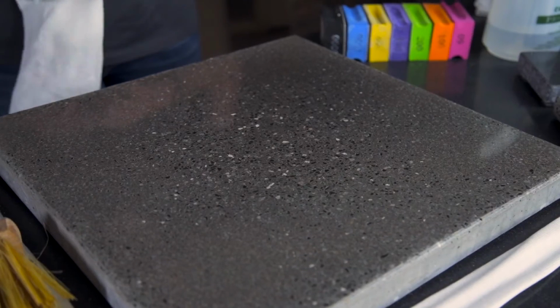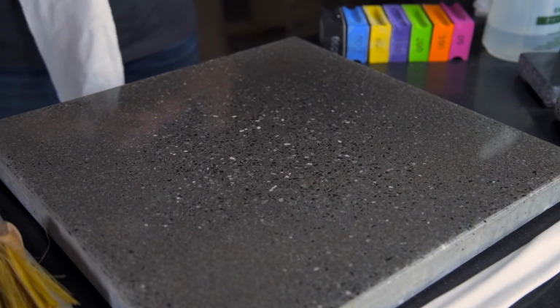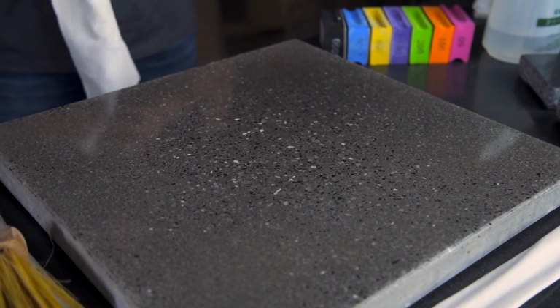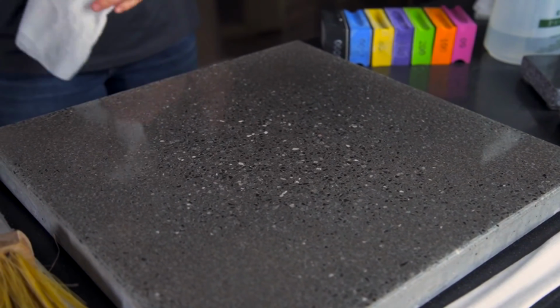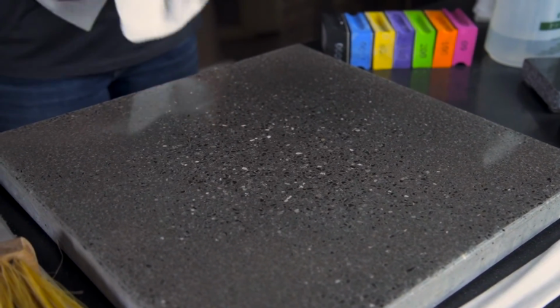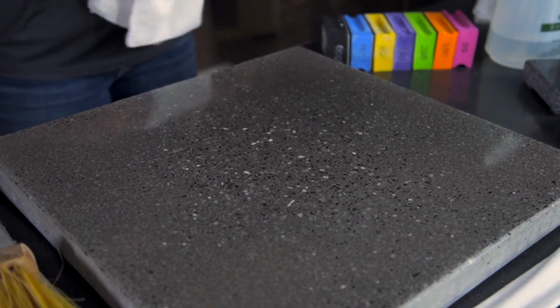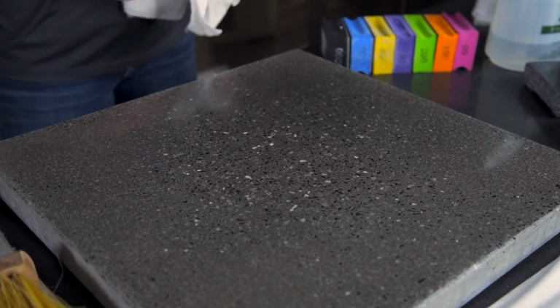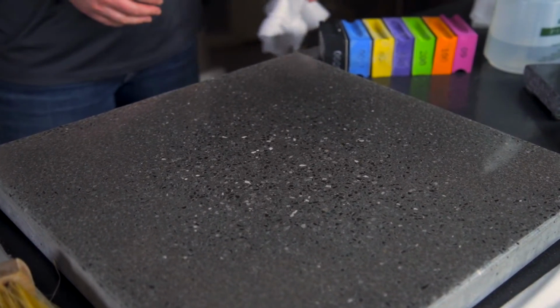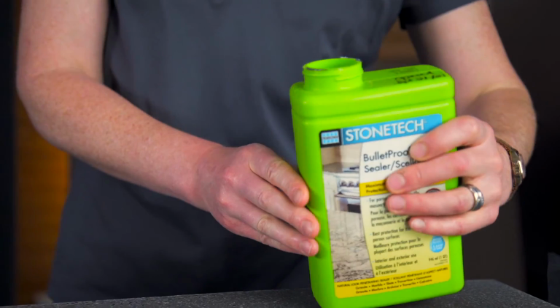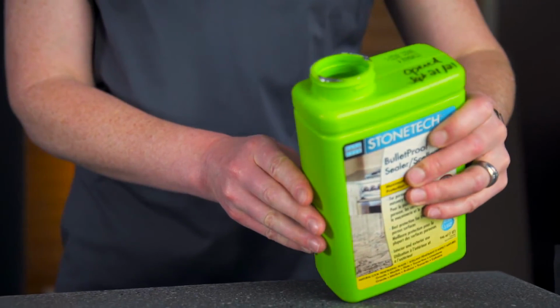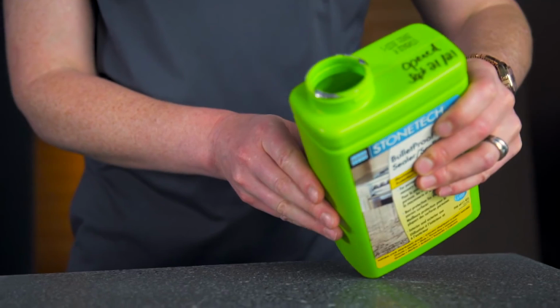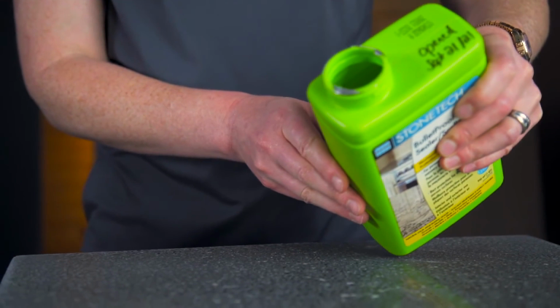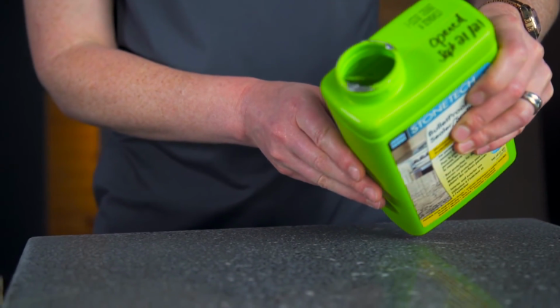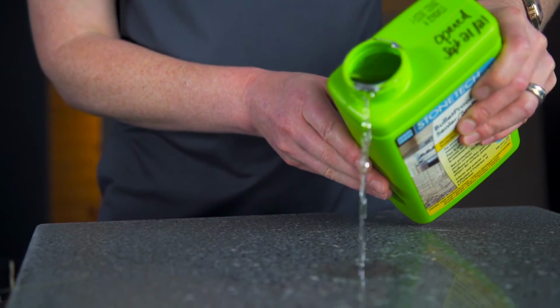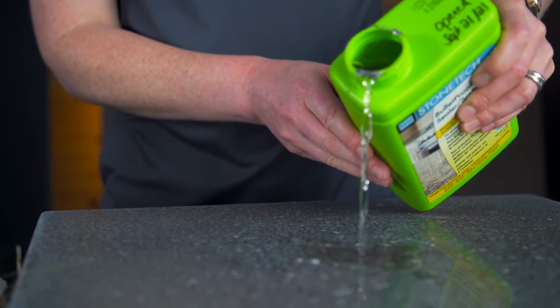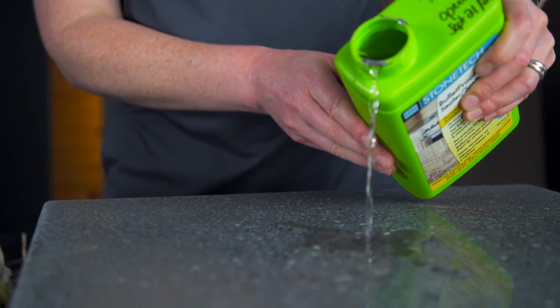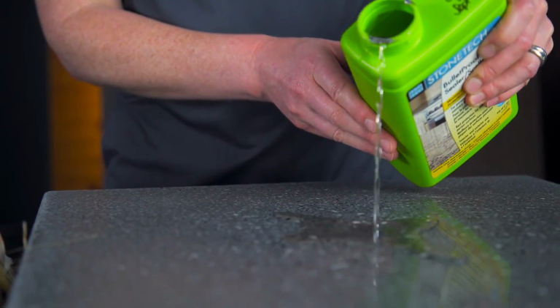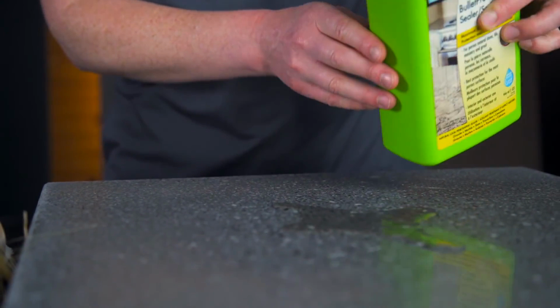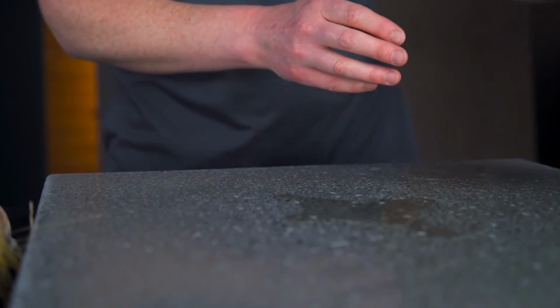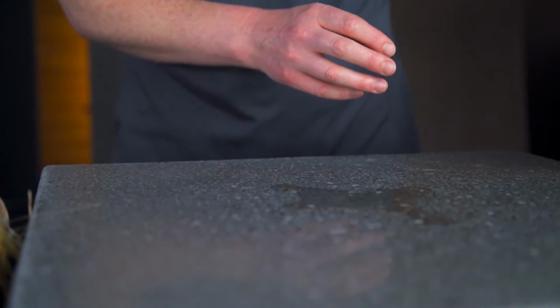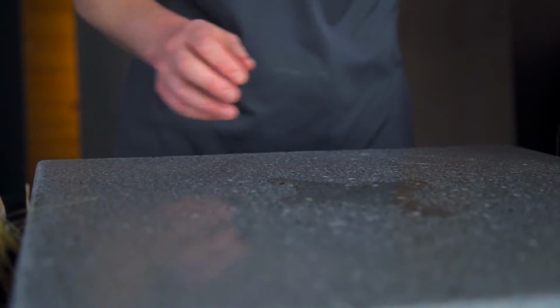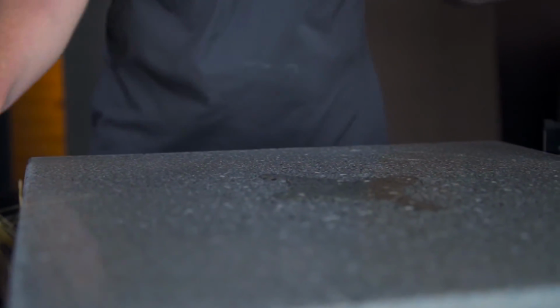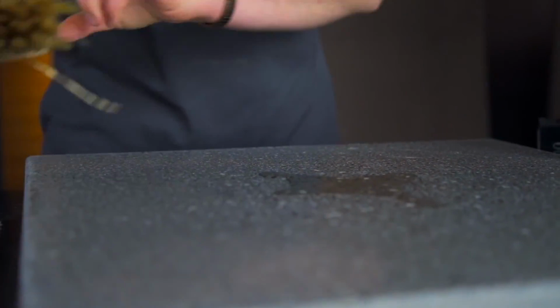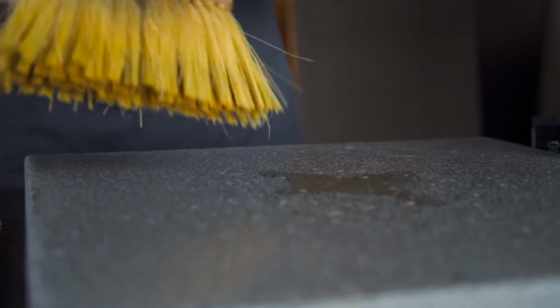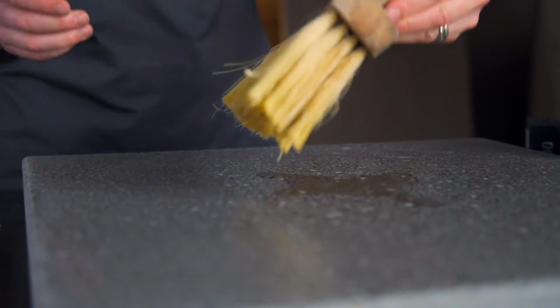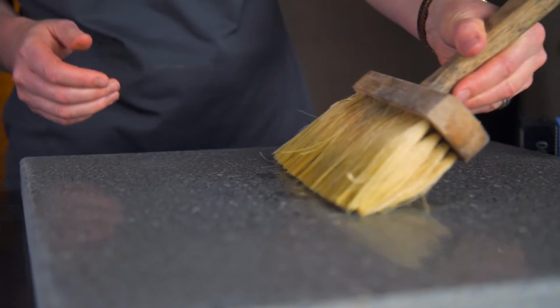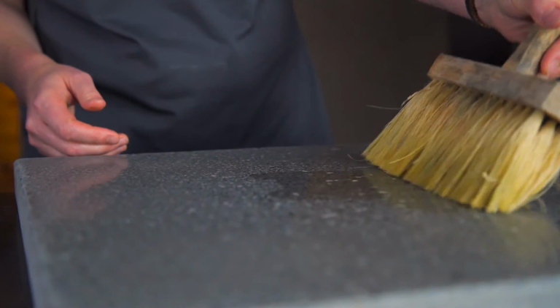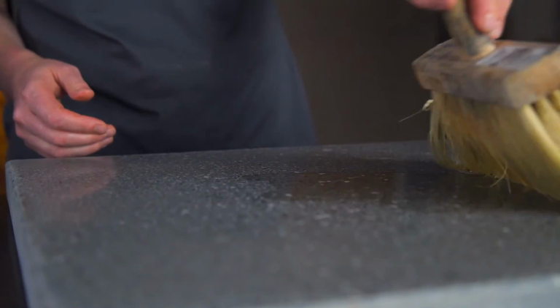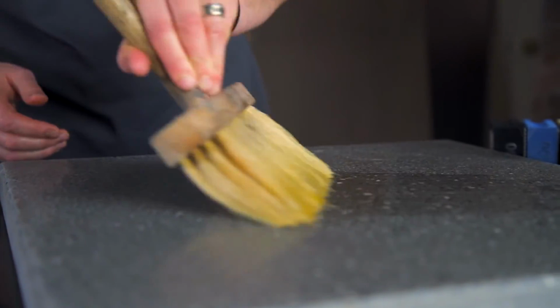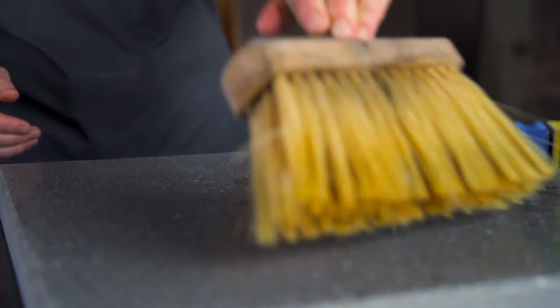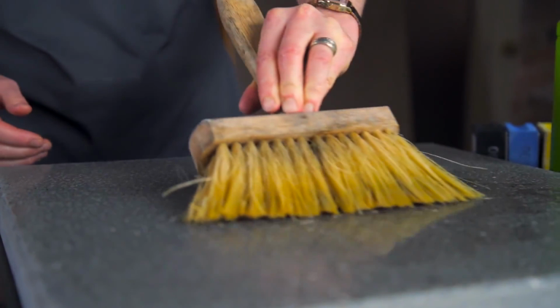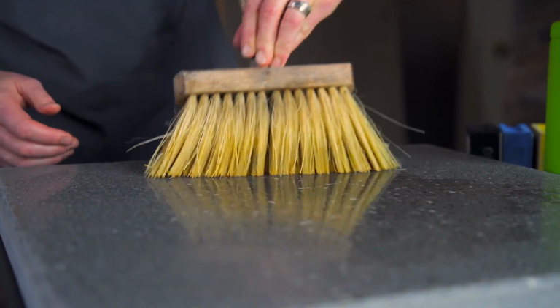And voila, you're almost there. Once you're satisfied with the repair, we recommend that you reseal the repaired surface, as the acids that cause the etch may also have broken down the penetrating sealer that protects your surface from staining and water penetration.